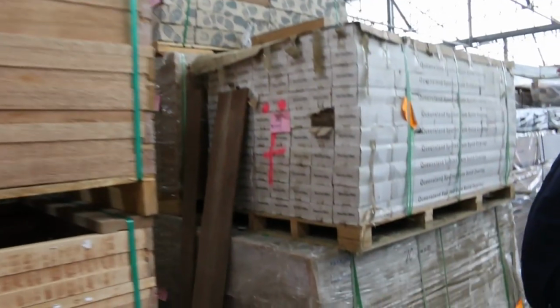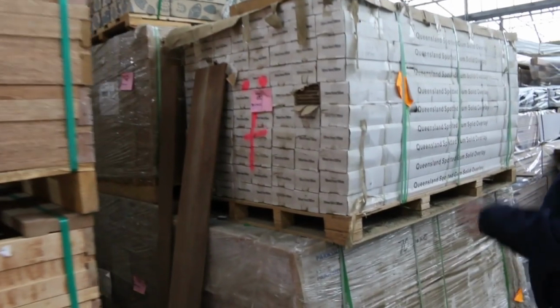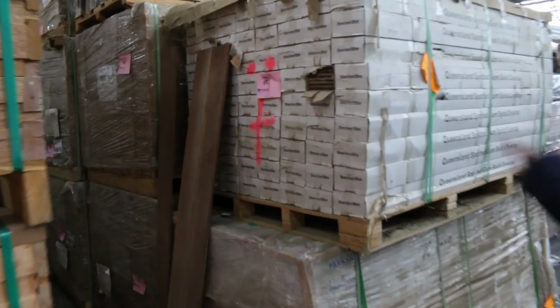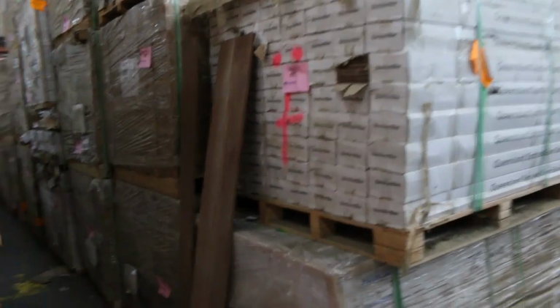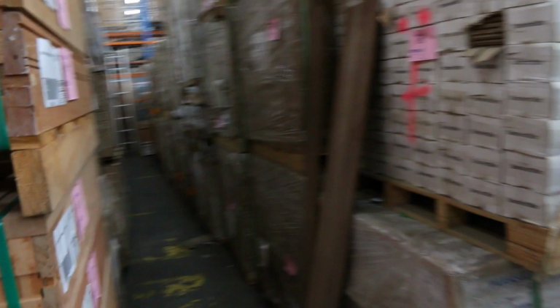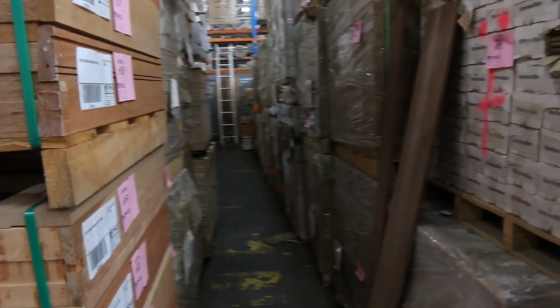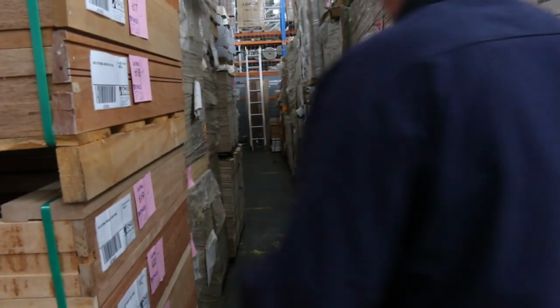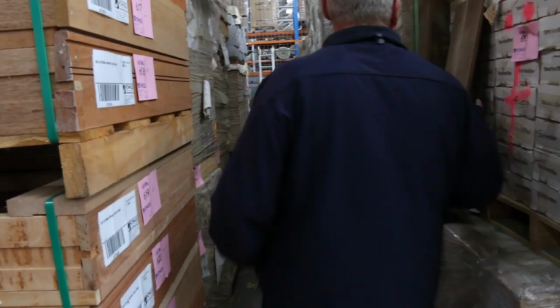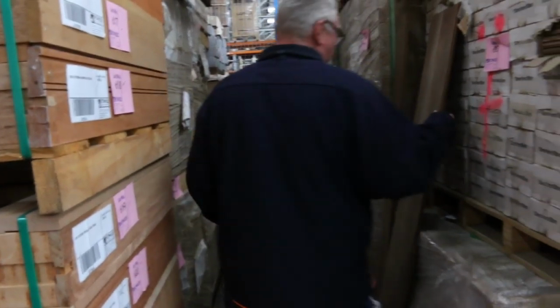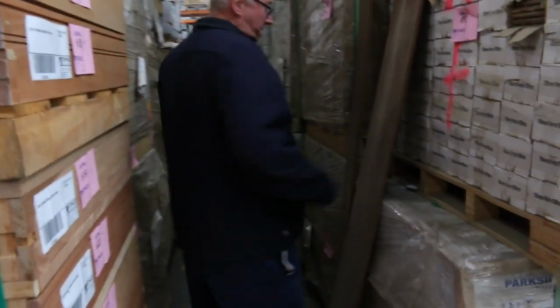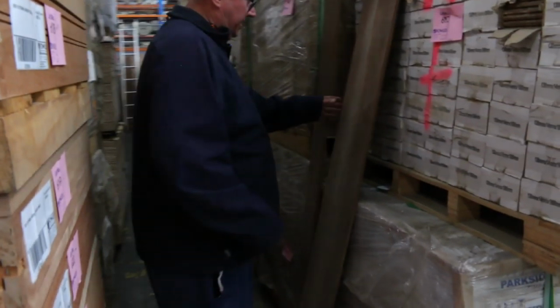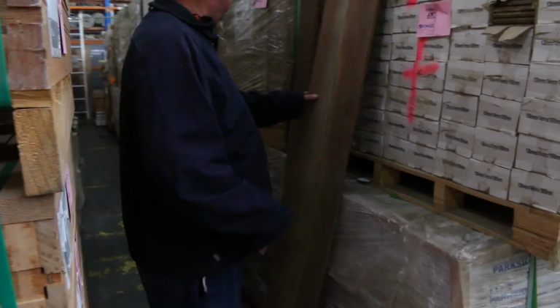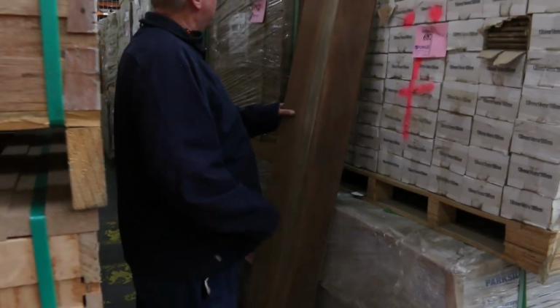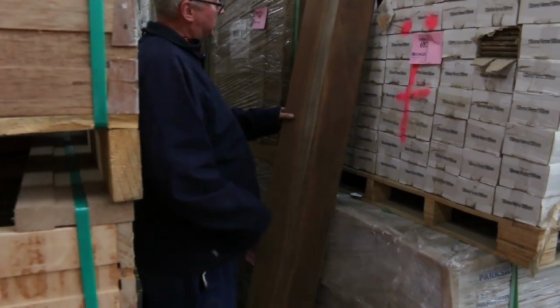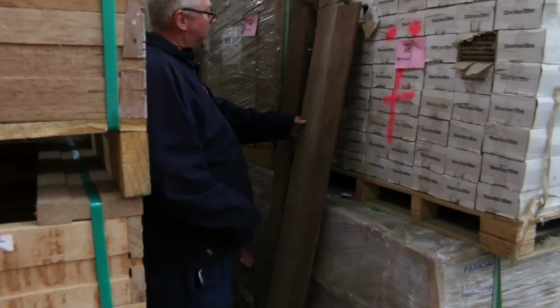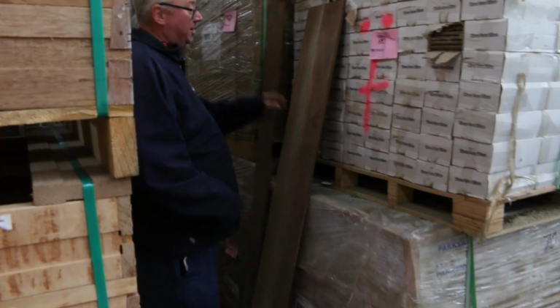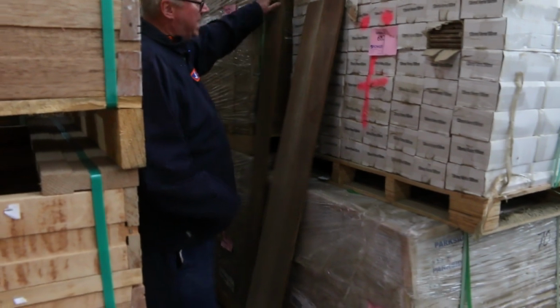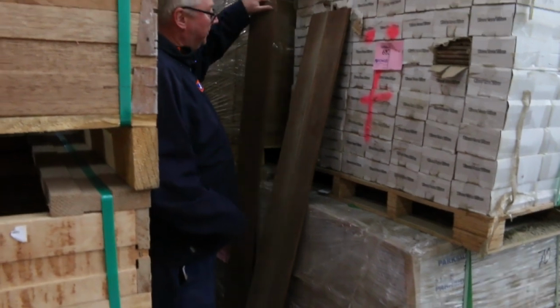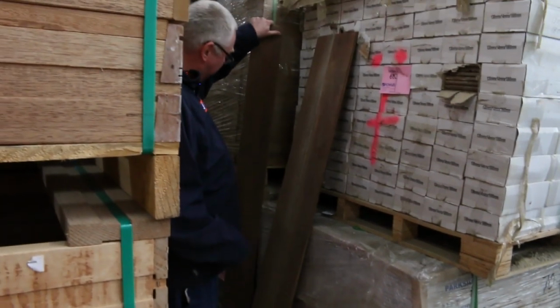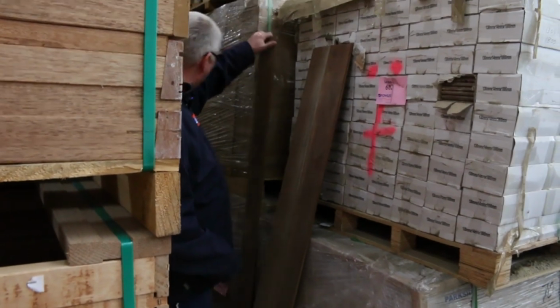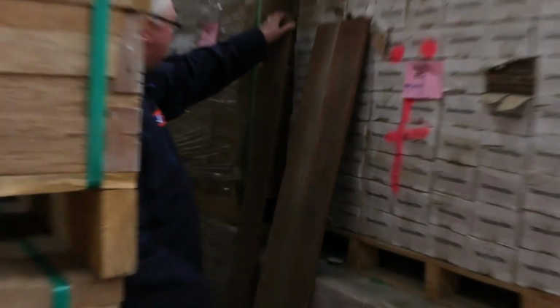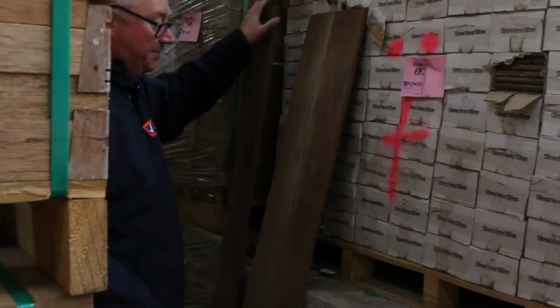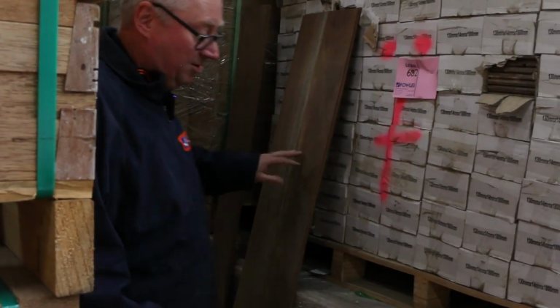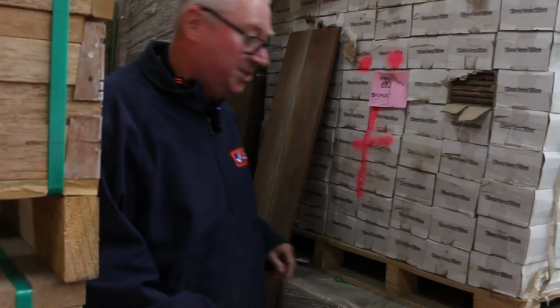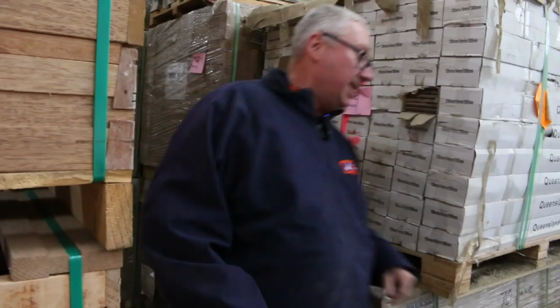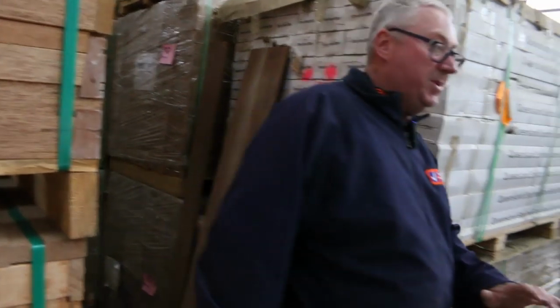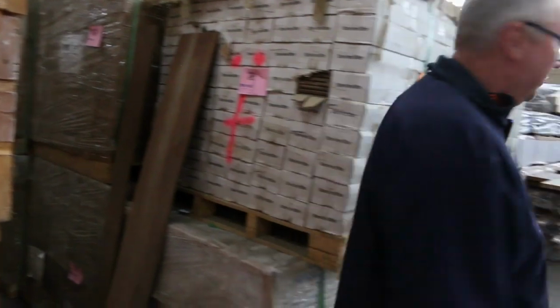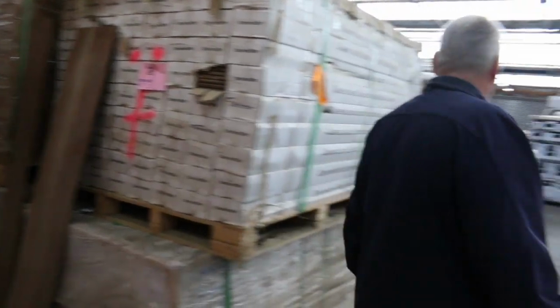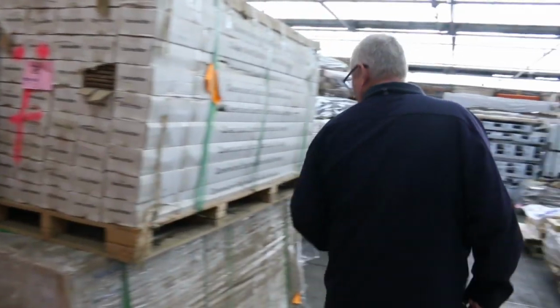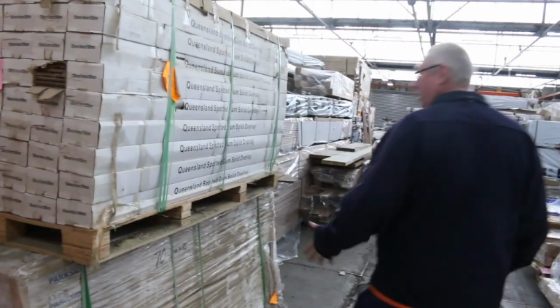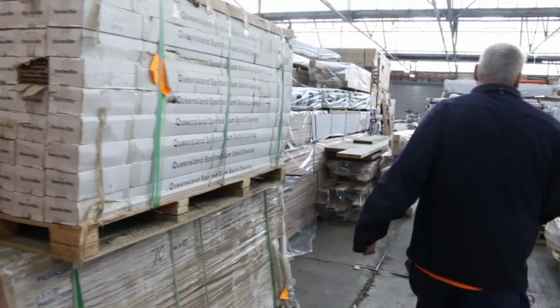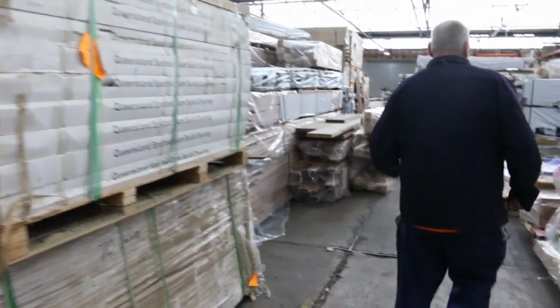Heaps and heaps of the spotted gum overlay flooring. There's a 130 by 14 and also an 80 by 14 there as well. Nice looking stock. You'll probably pick that up for around about 40 bucks a square metre or thereabouts.